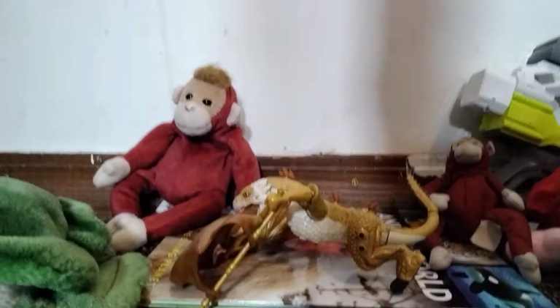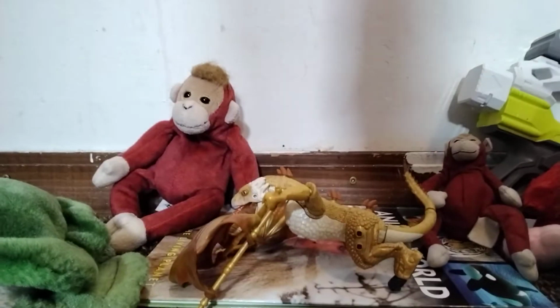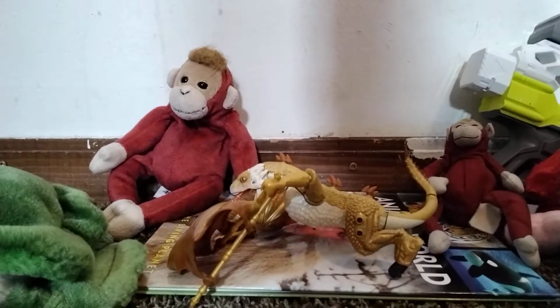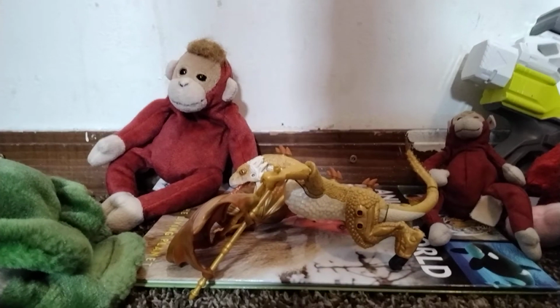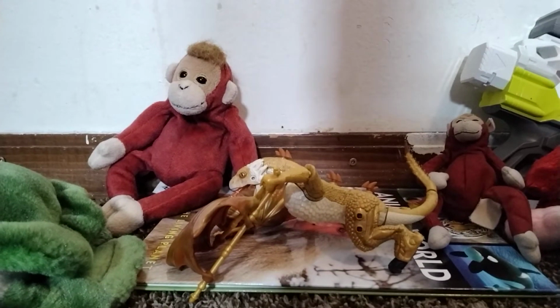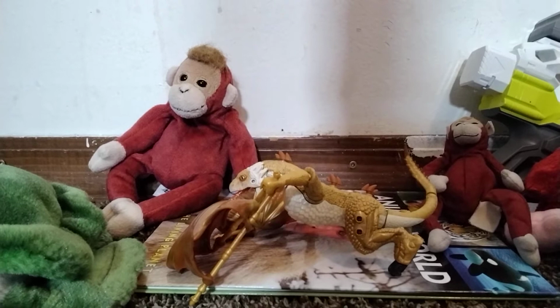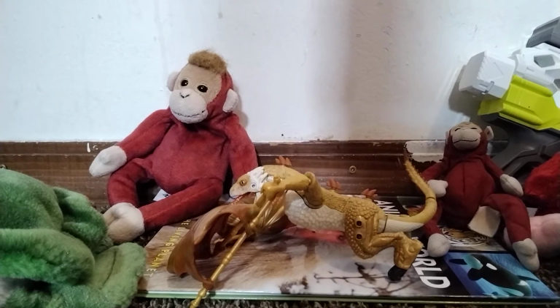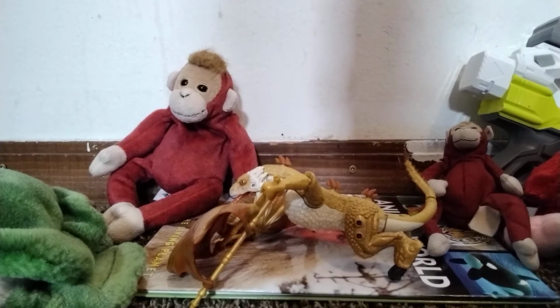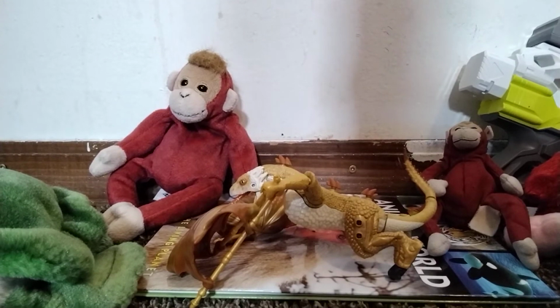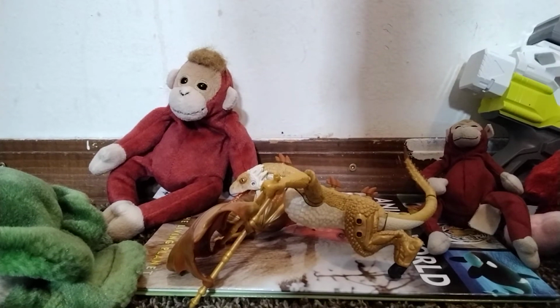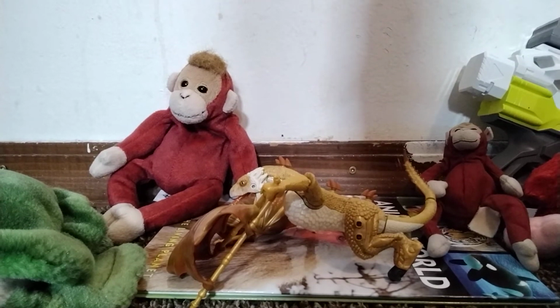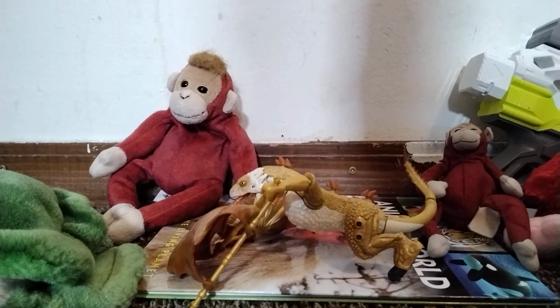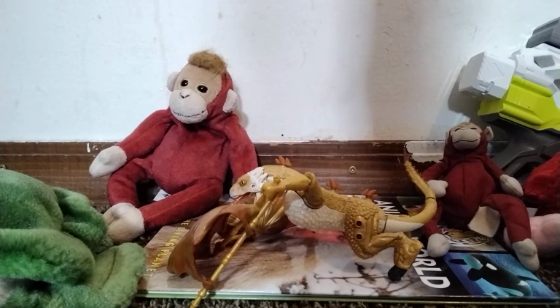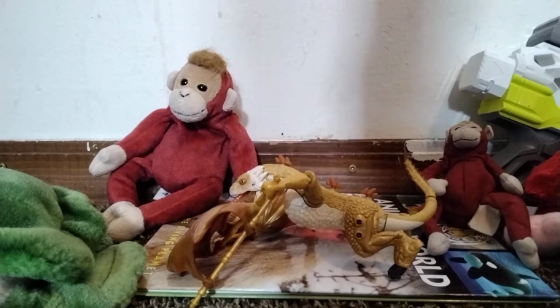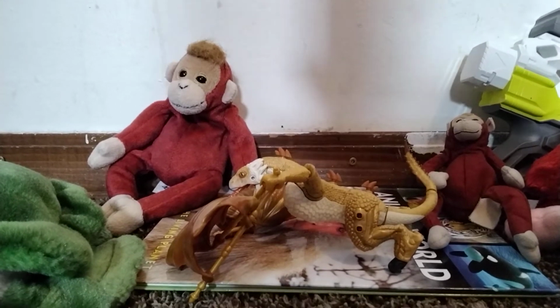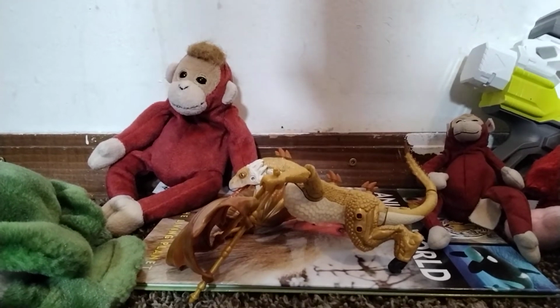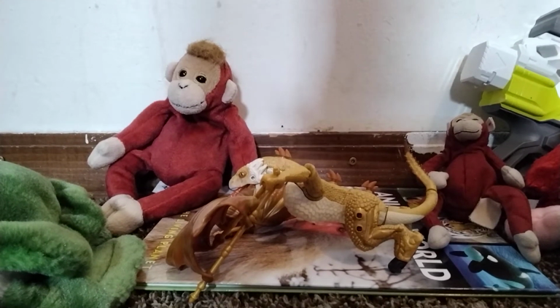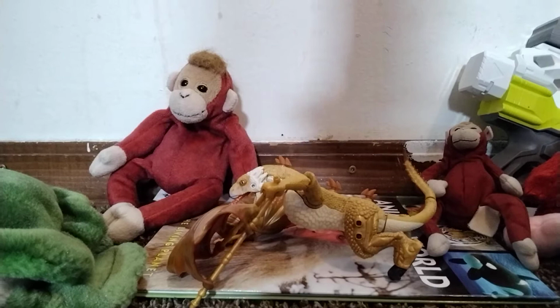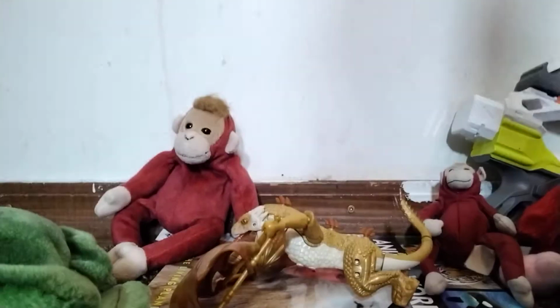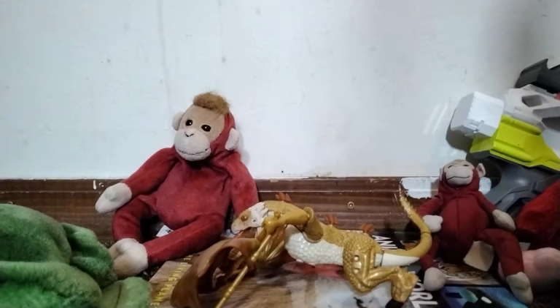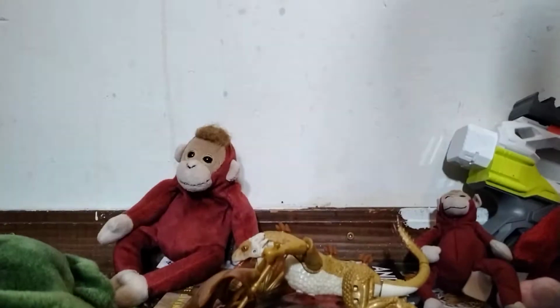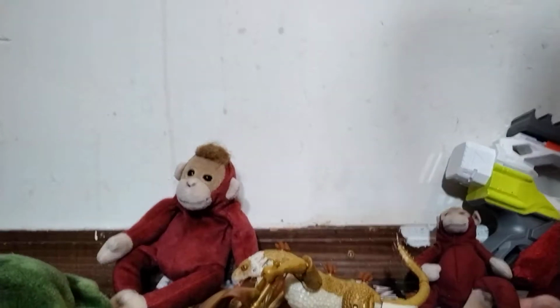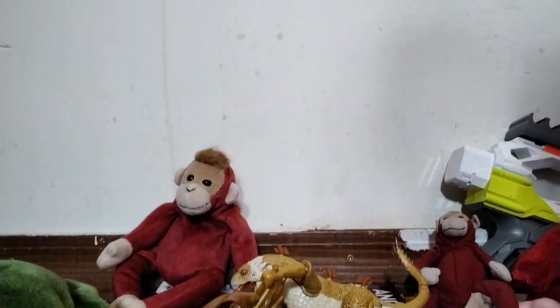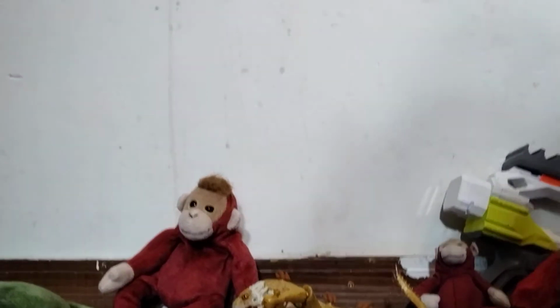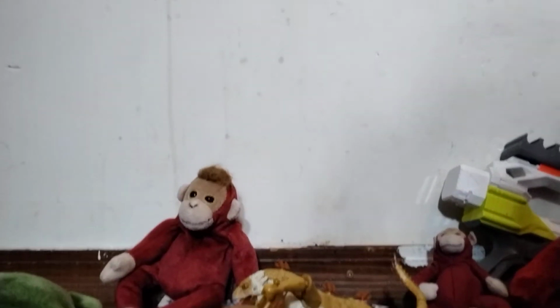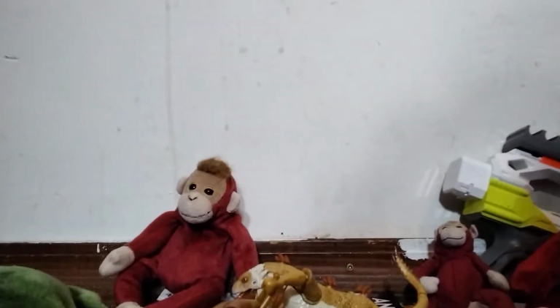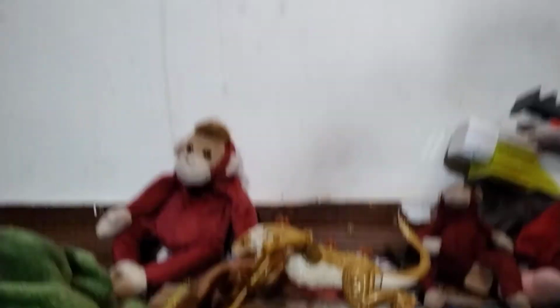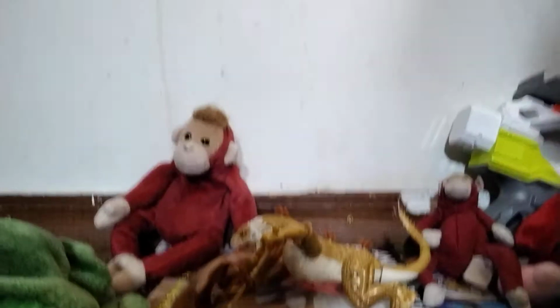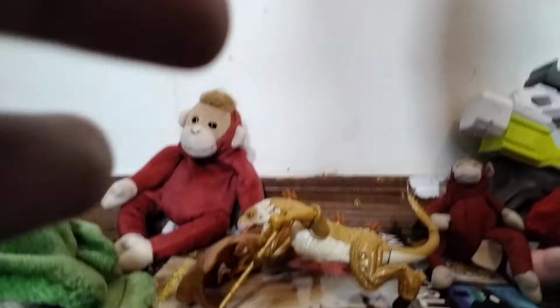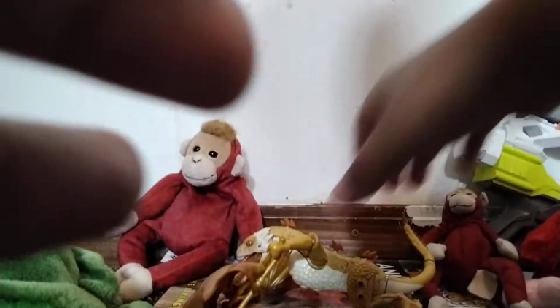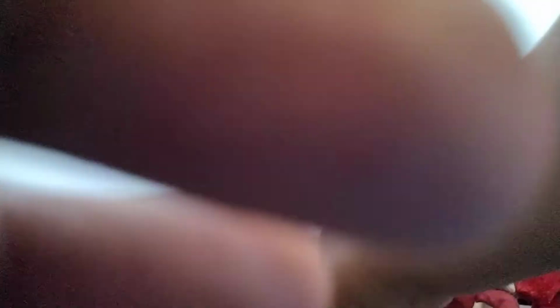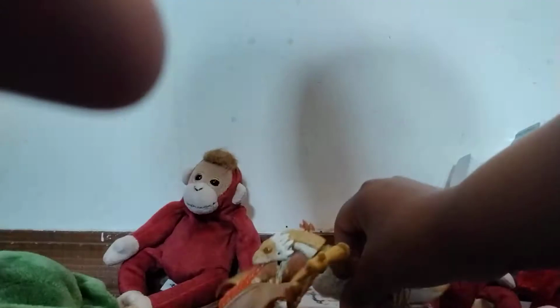It's made by the same people that made like the Halo ones, and the licensed ones like the xenomorphs.